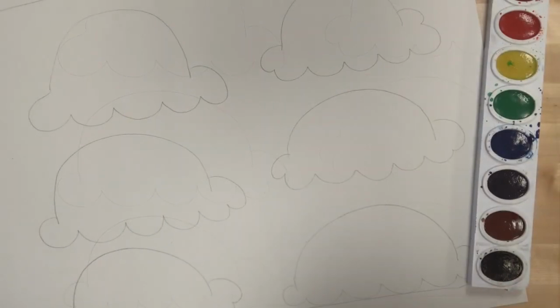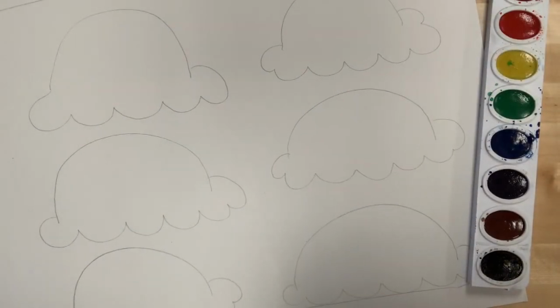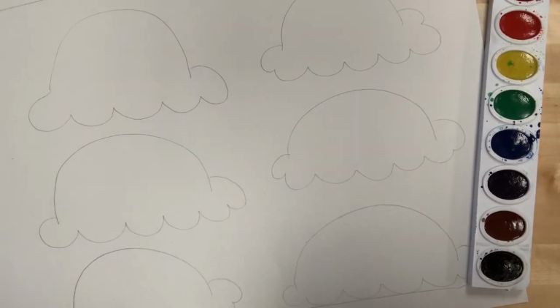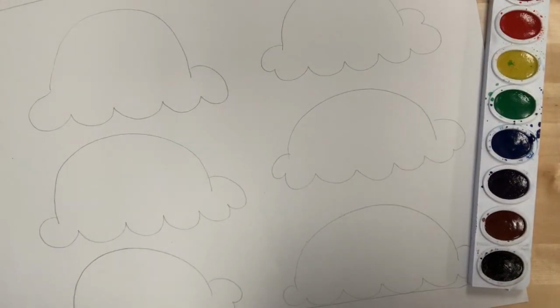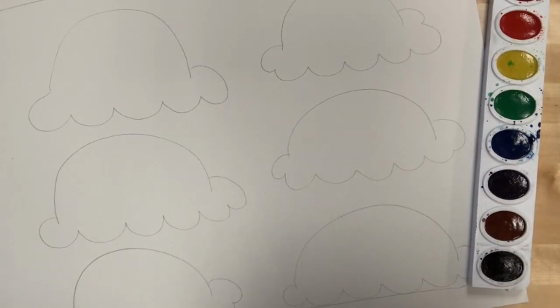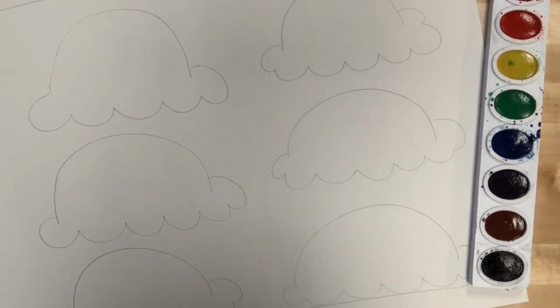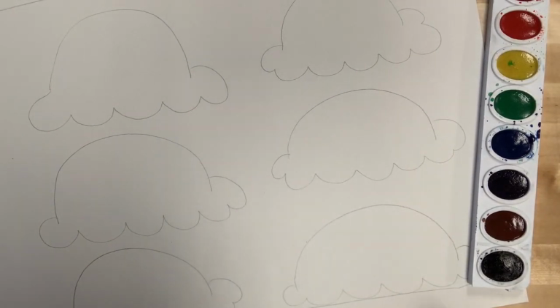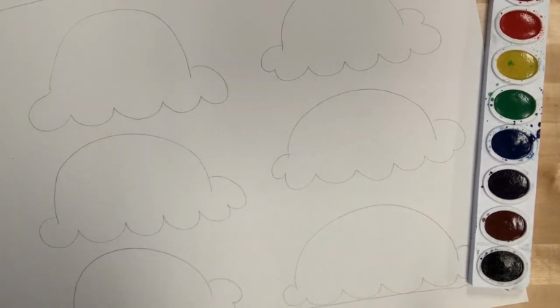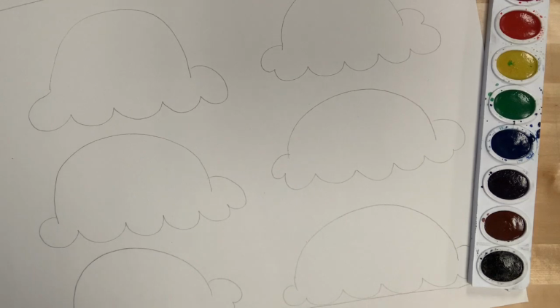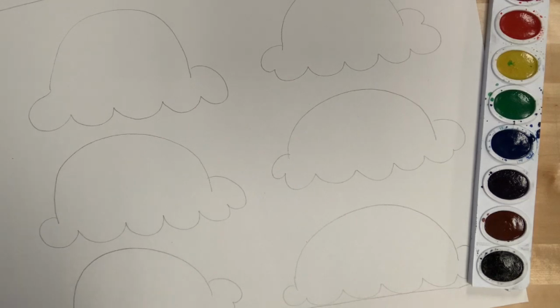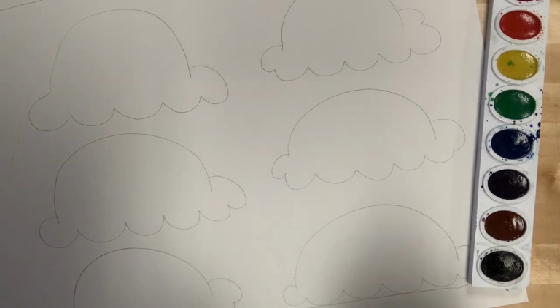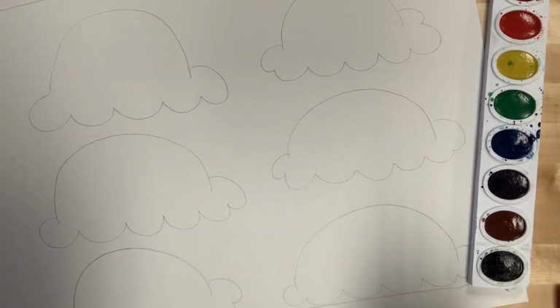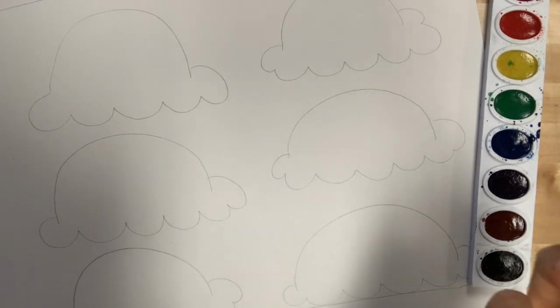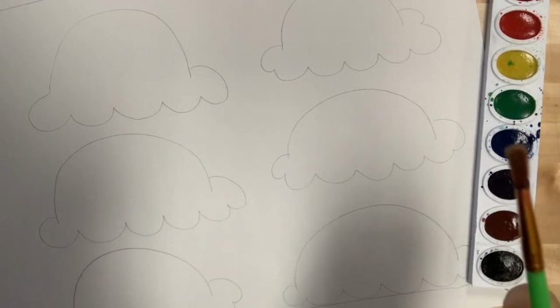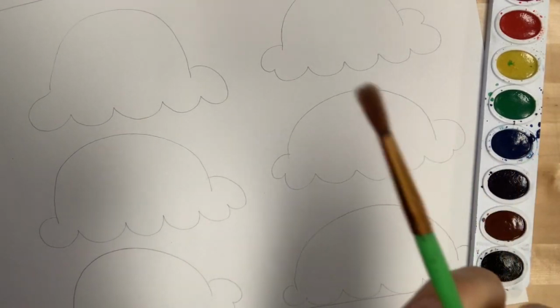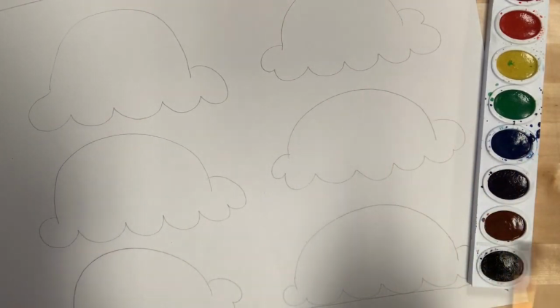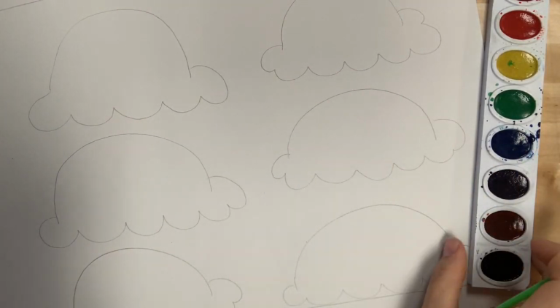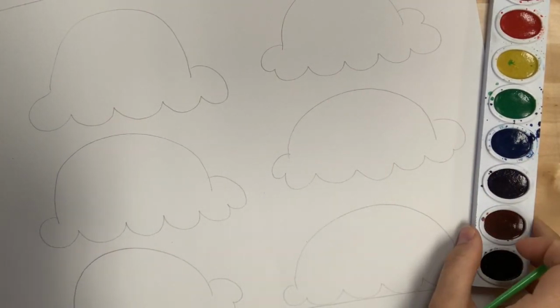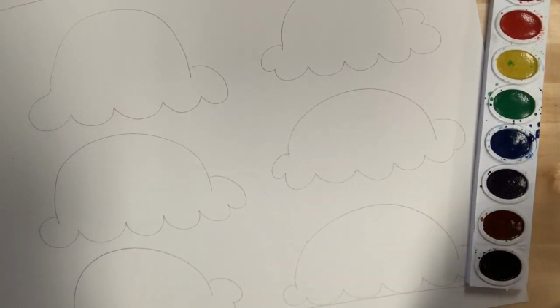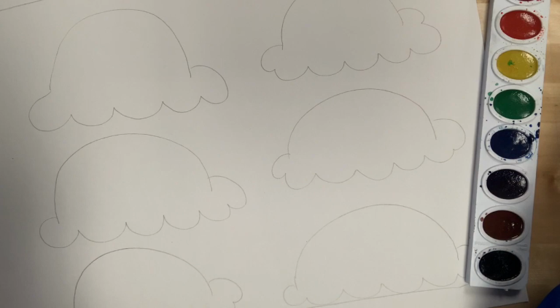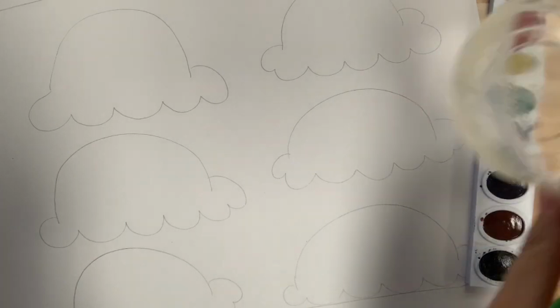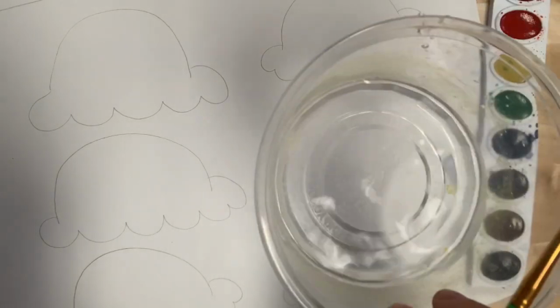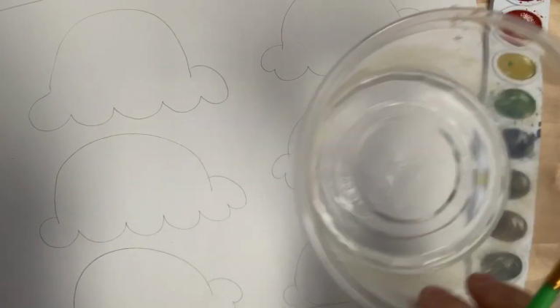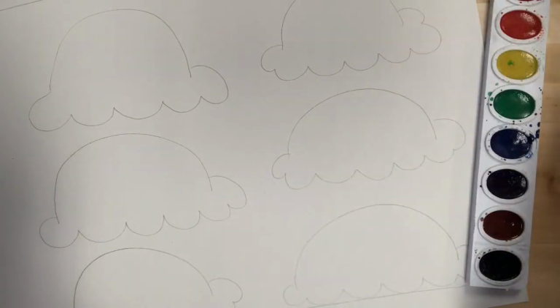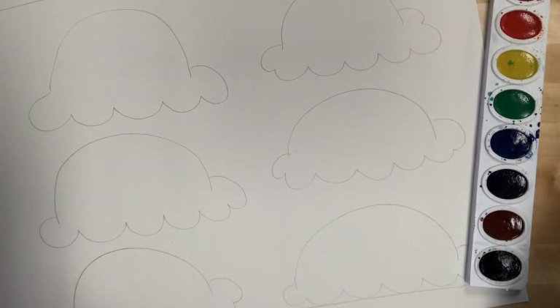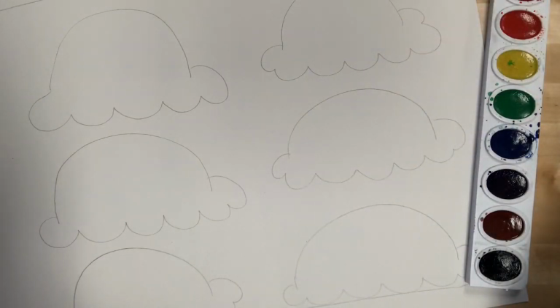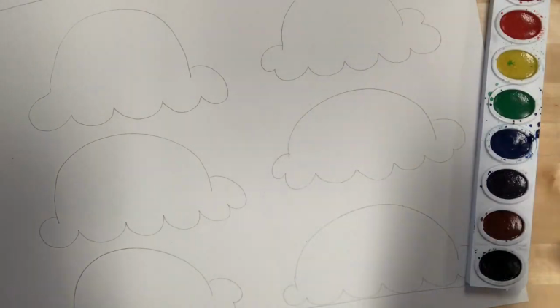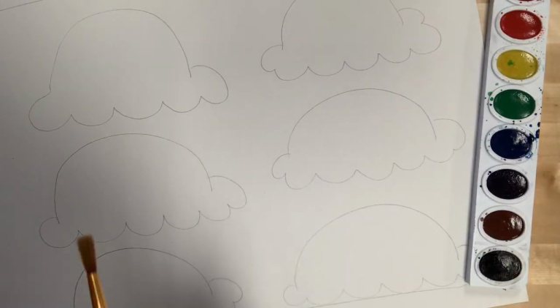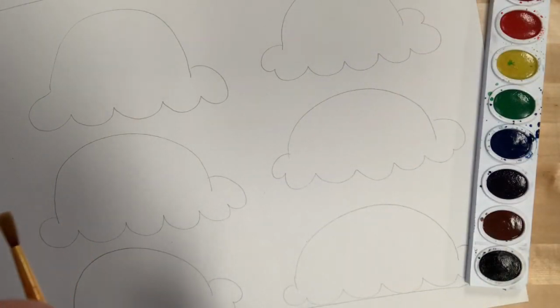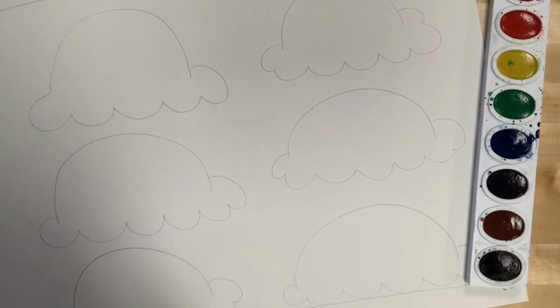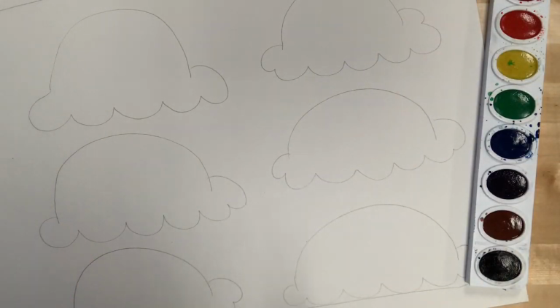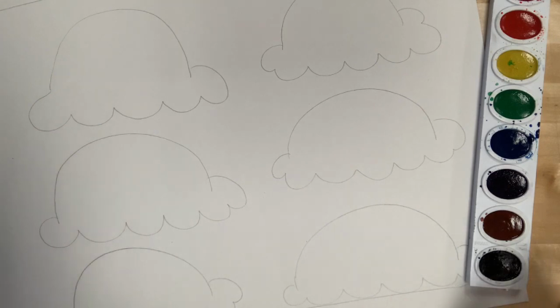All right Gators, I'm back, and now we have everything that we need for our painting portion. I have a paintbrush, I have my watercolors, I have a little bowl of water, and then I also have some paper towels just so I can dry my brush if I need it.